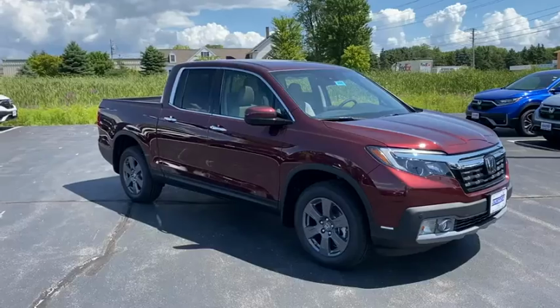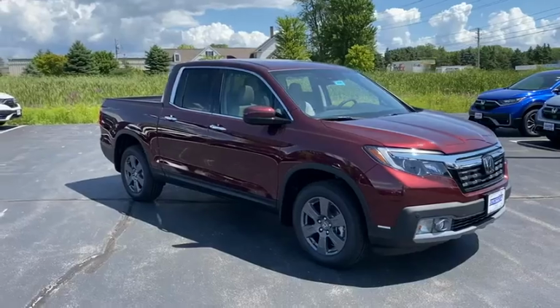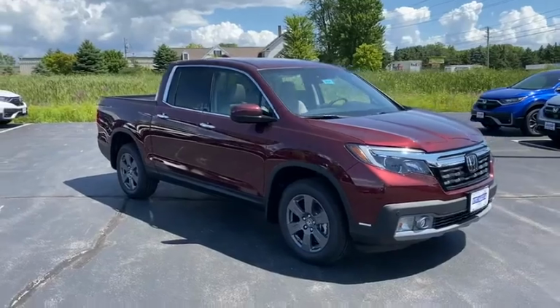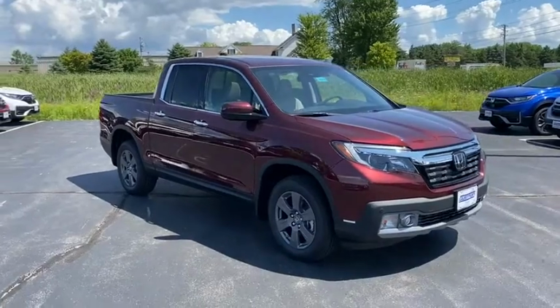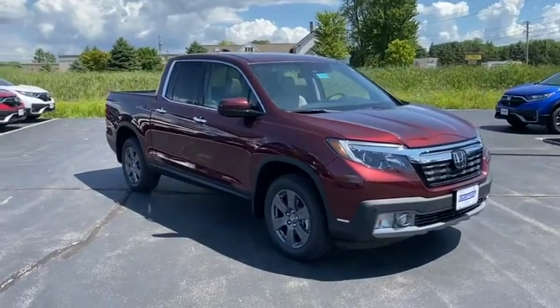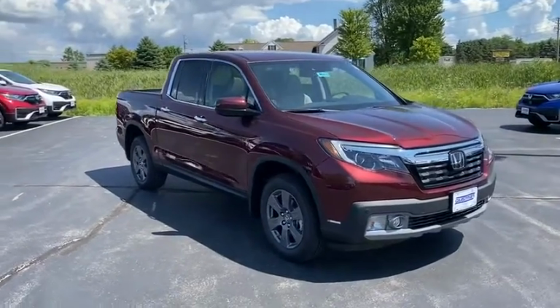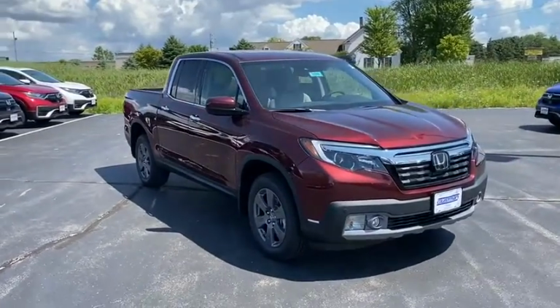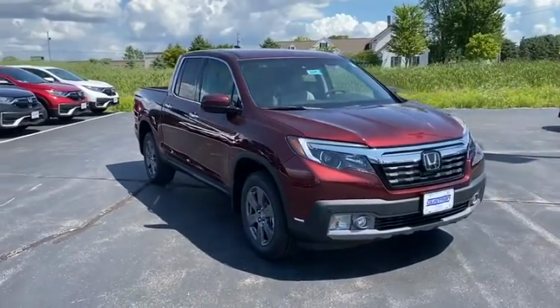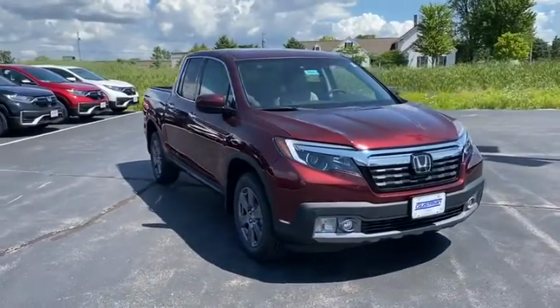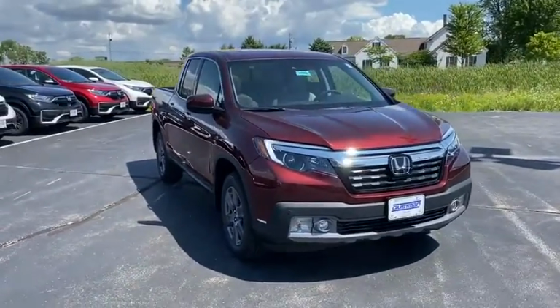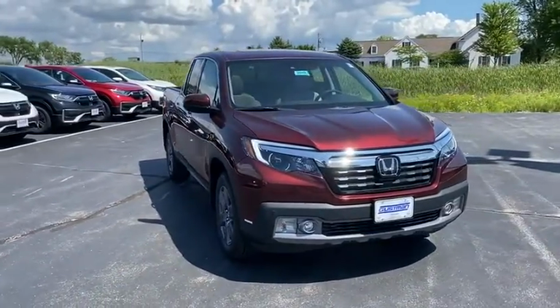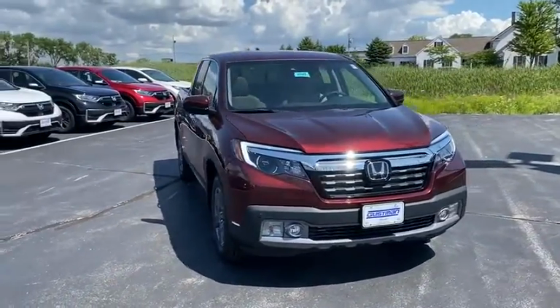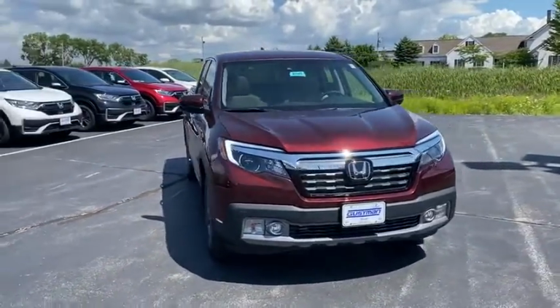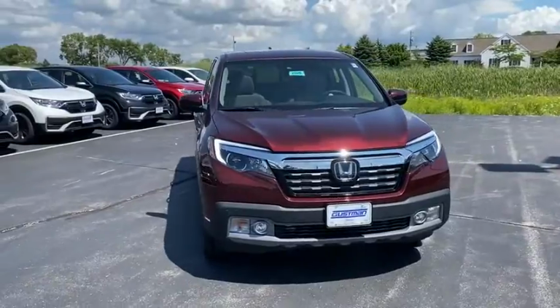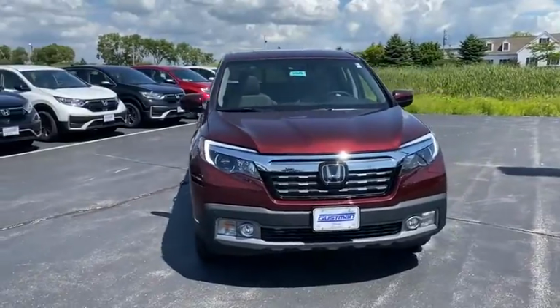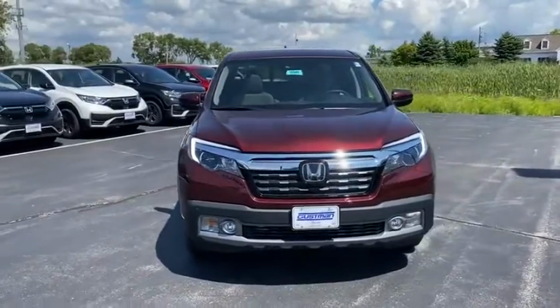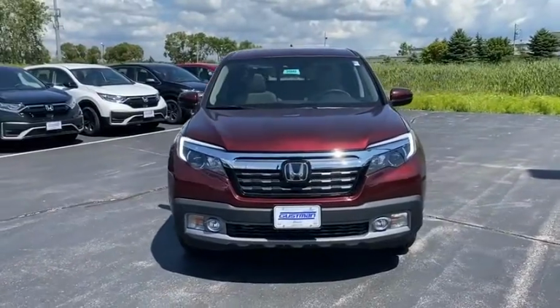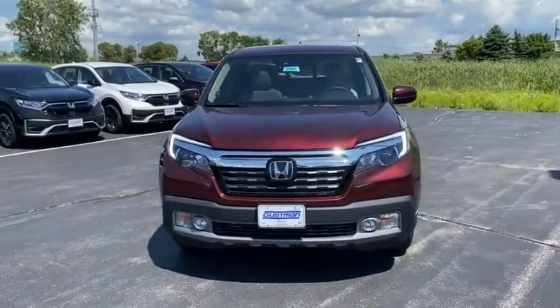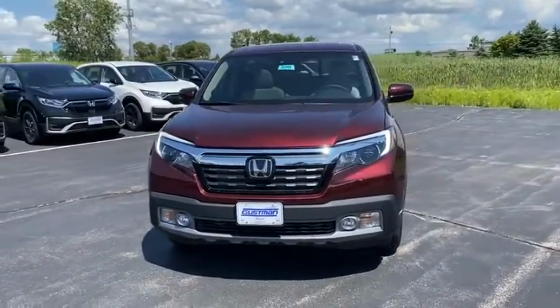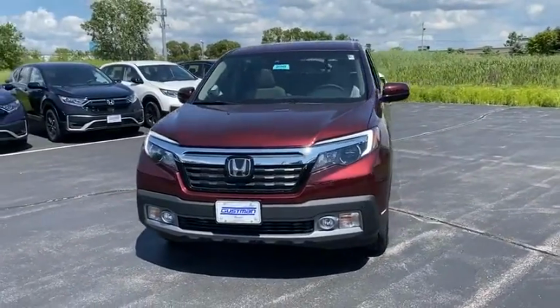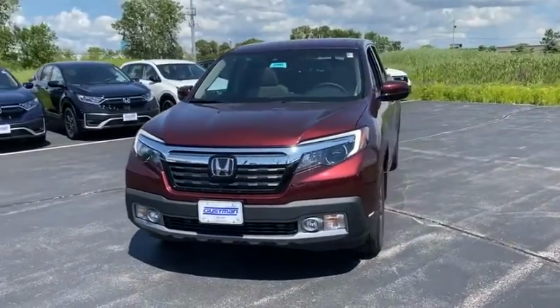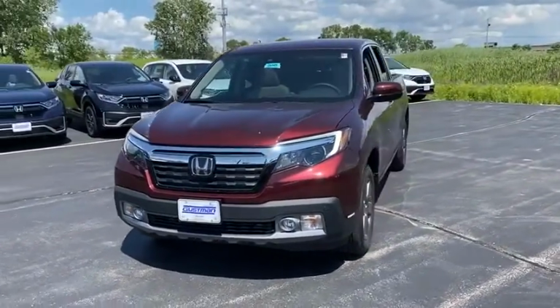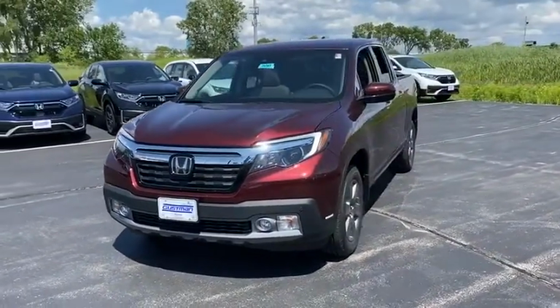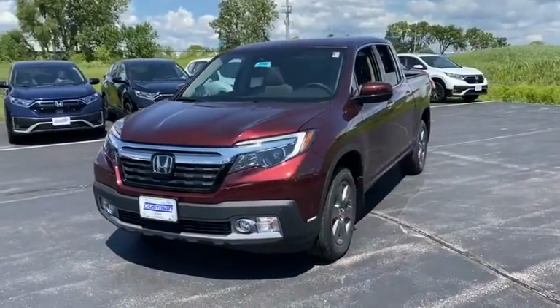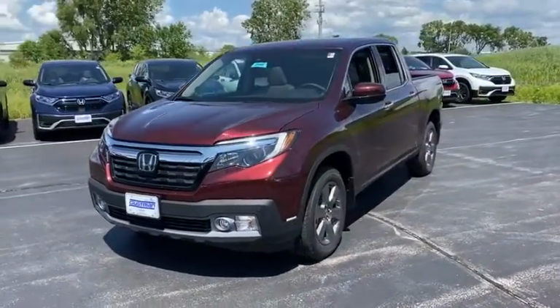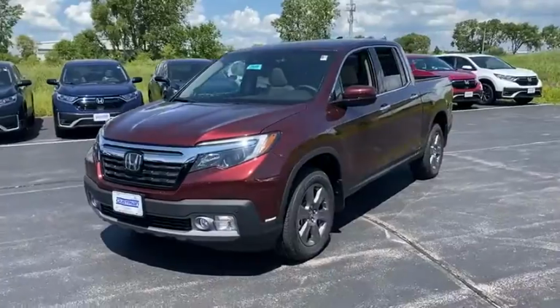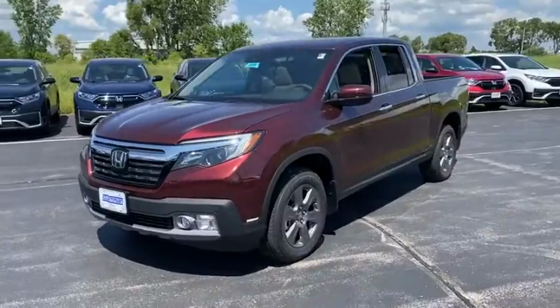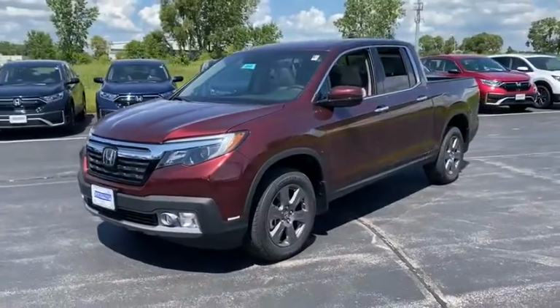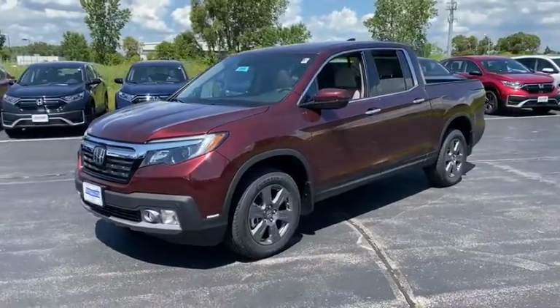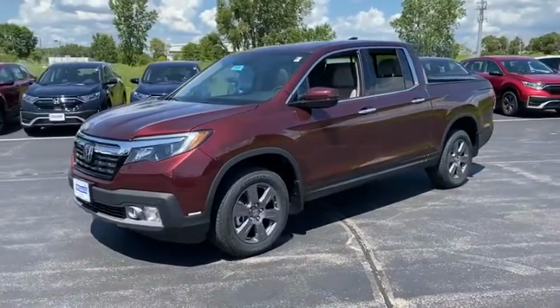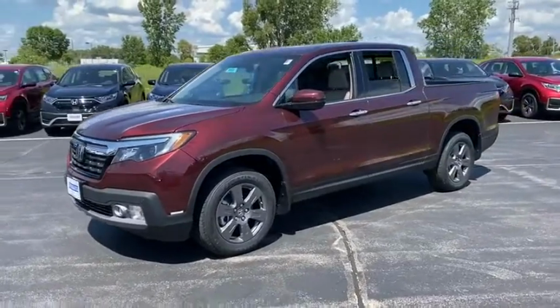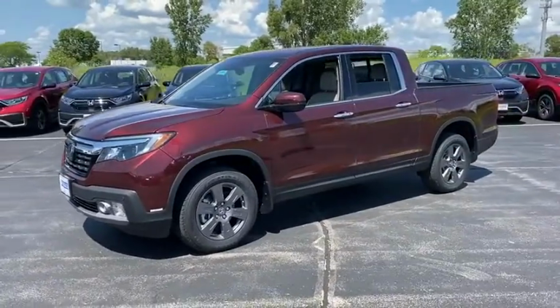Looking for the right vehicle? Check out the 2020 Honda Ridgeline. The Ridgeline was designed to give you exactly what you need to get the job done. And with Honda quality built right in, this truck can be with you for the long haul.